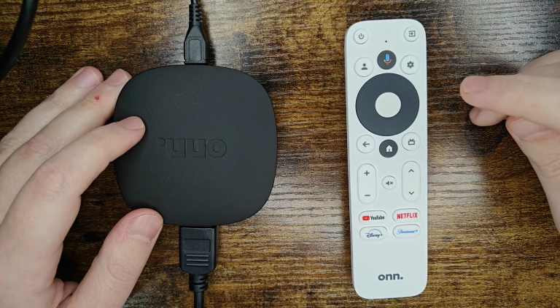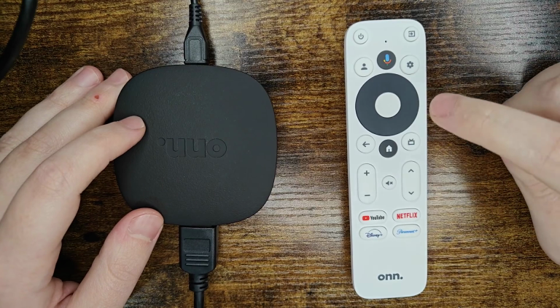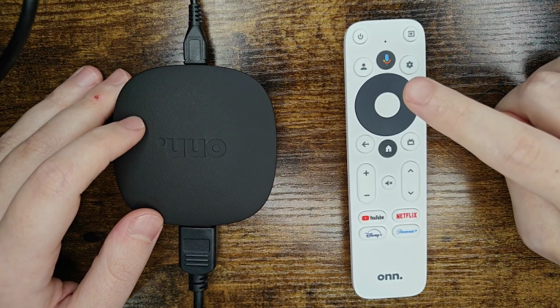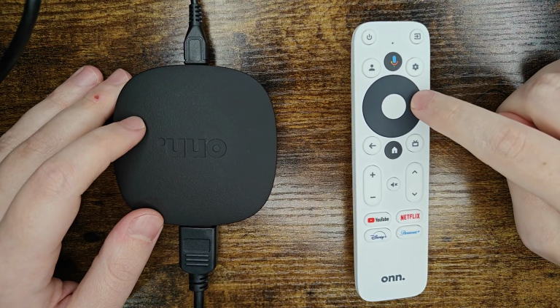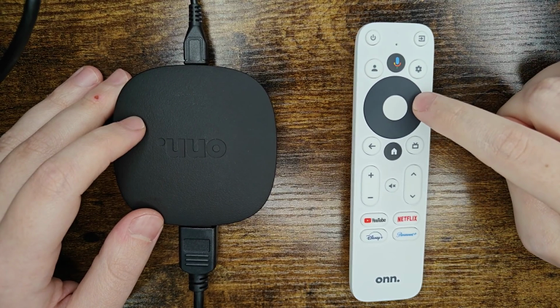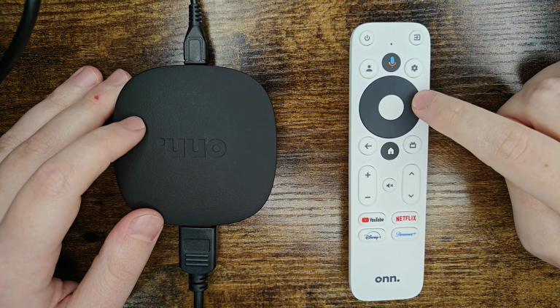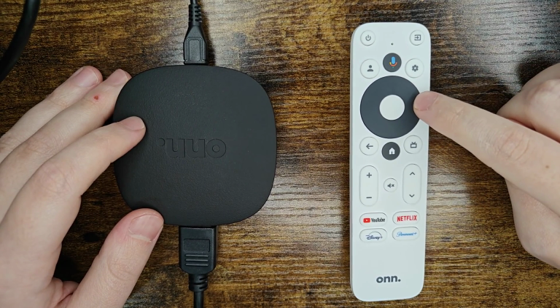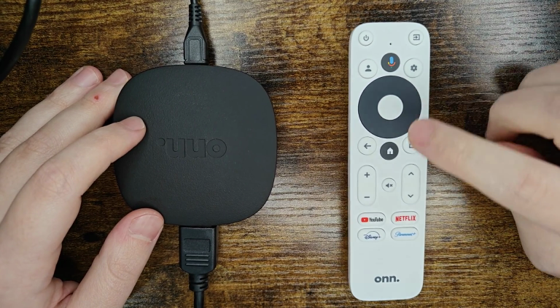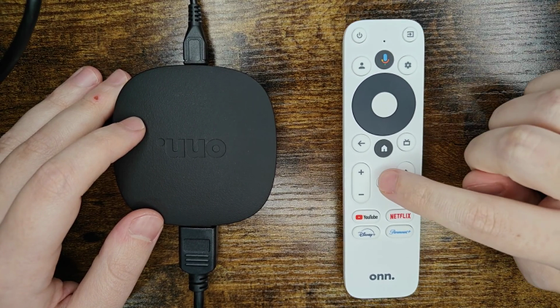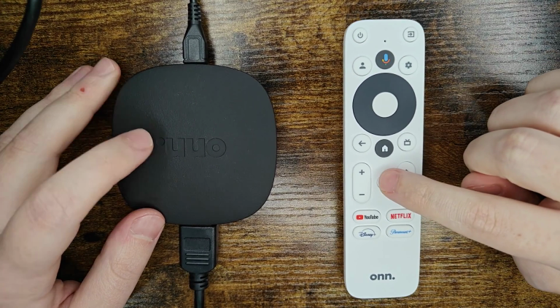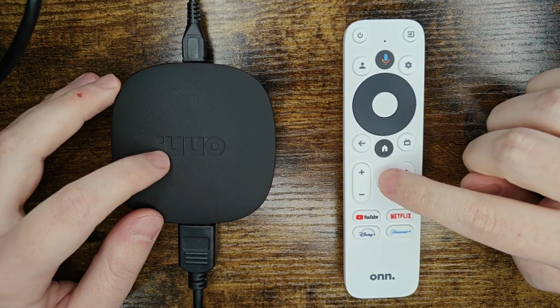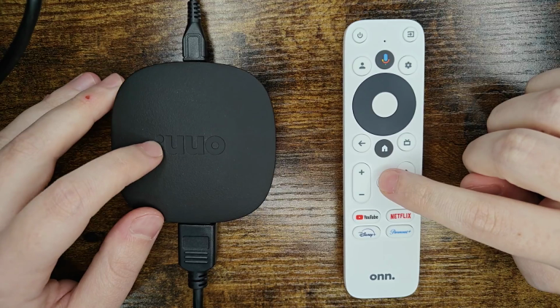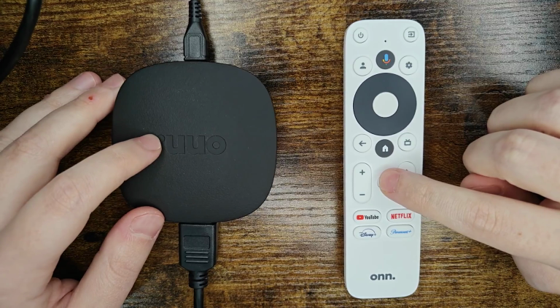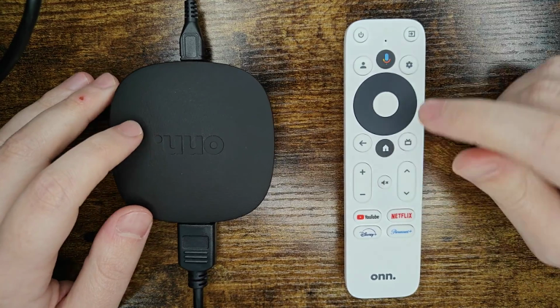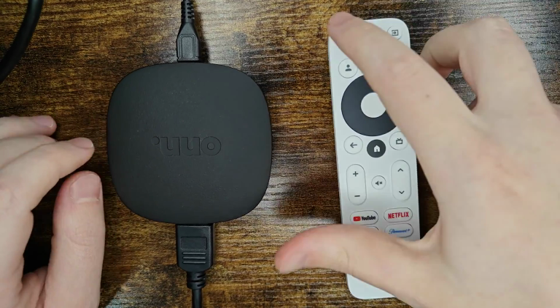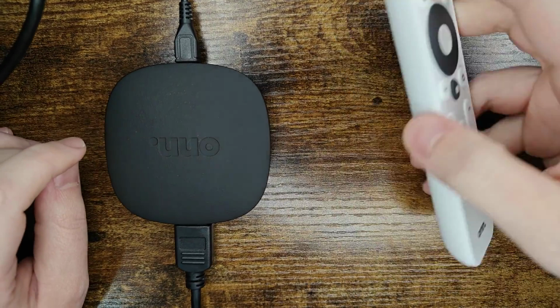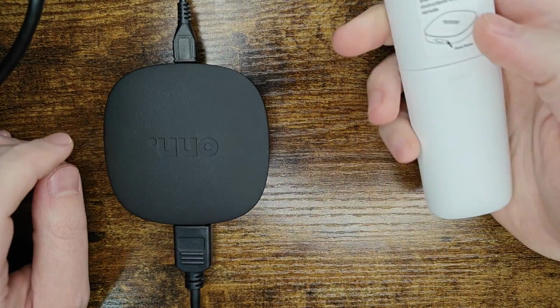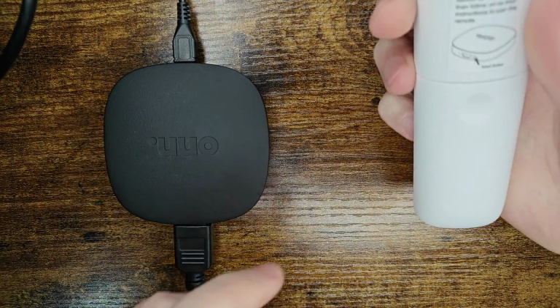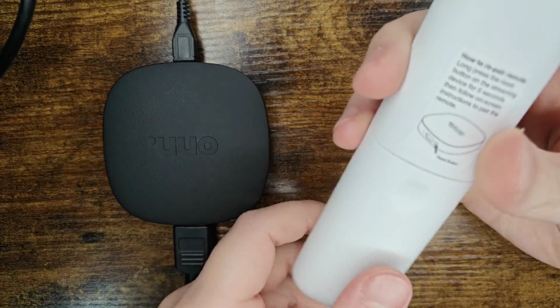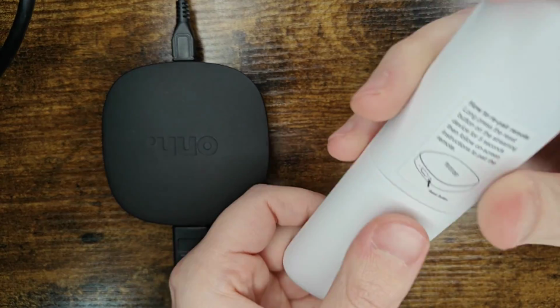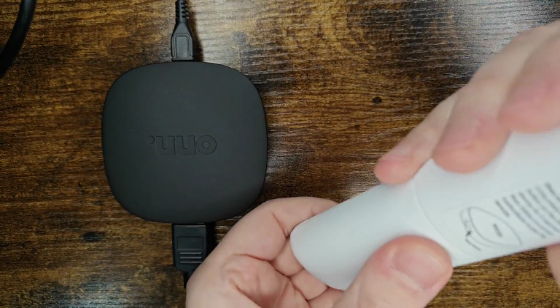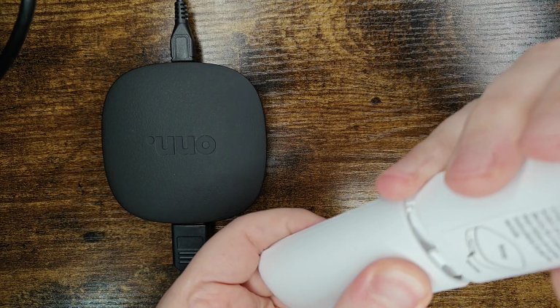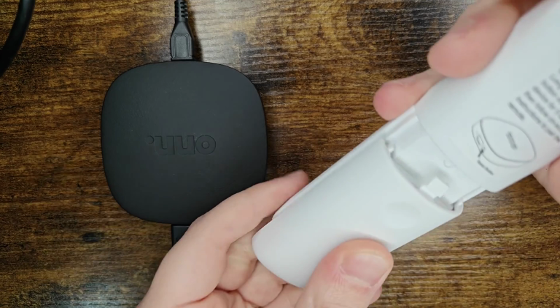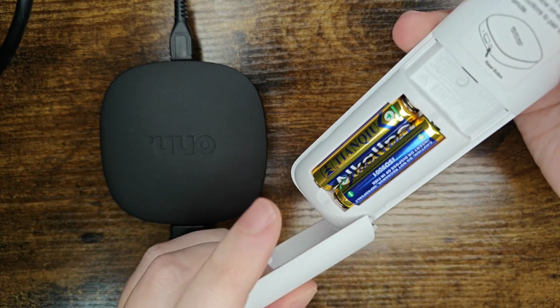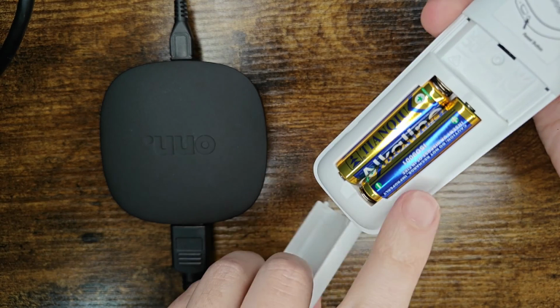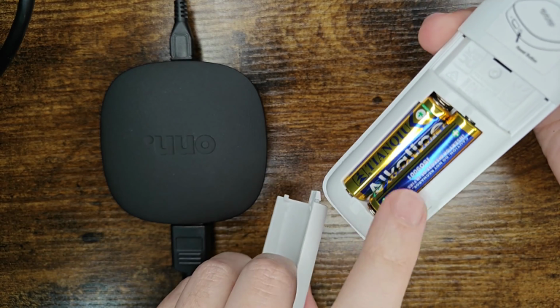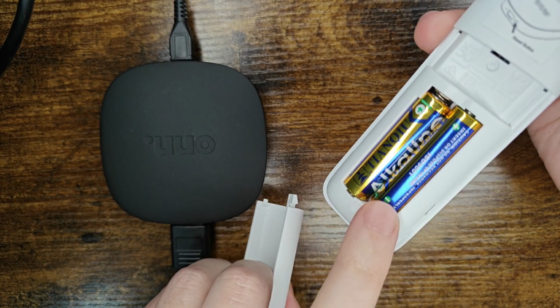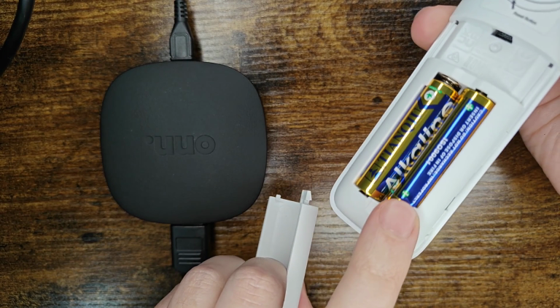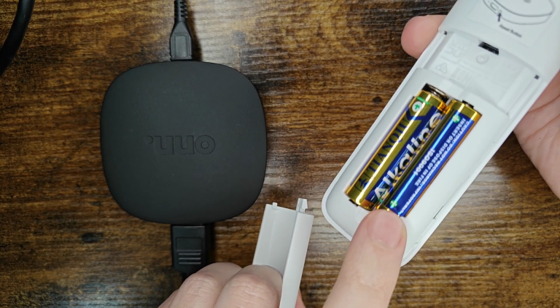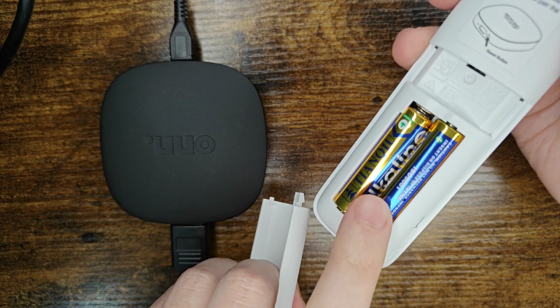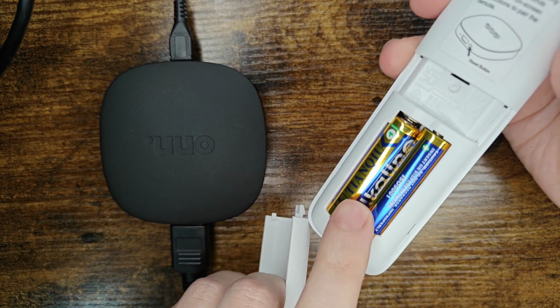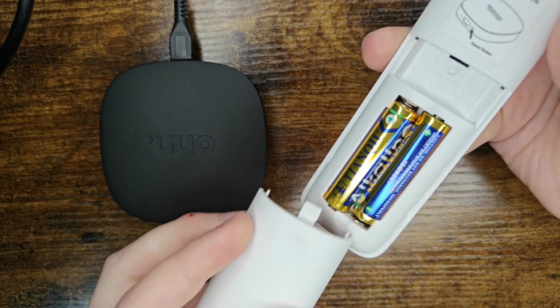Hey guys, in this video I'm going to walk you through the steps on how to fix or pair an Onn remote to your Onn 4K streaming player. First I'm making the assumption that you already have batteries in the back of your Onn 4K remote that aren't dead, but if your batteries are dead you can swap these out for AAAs.